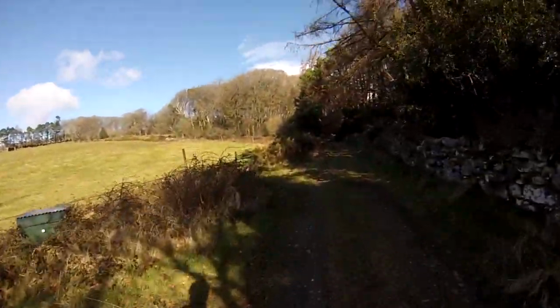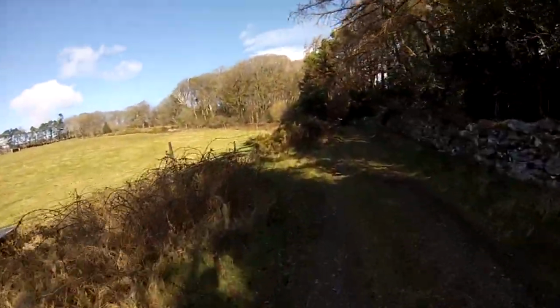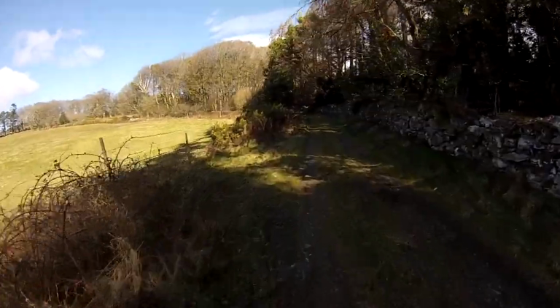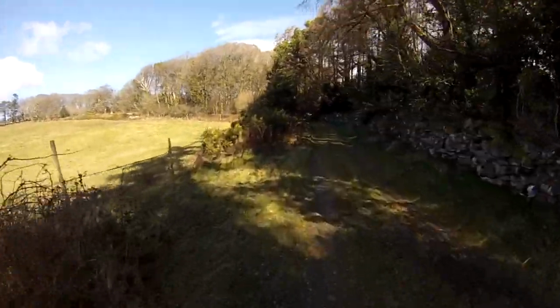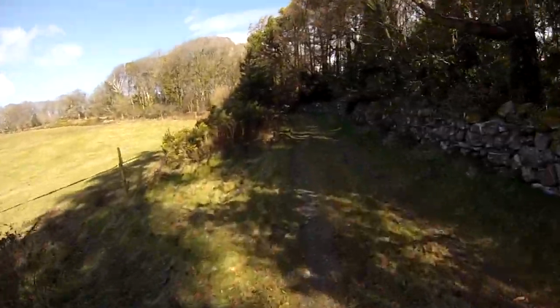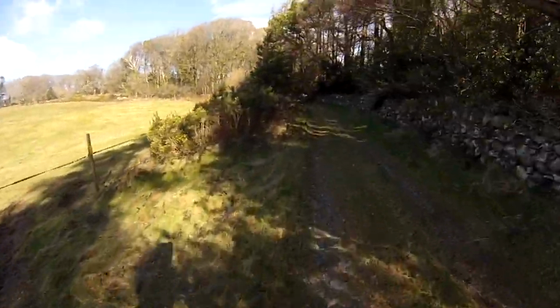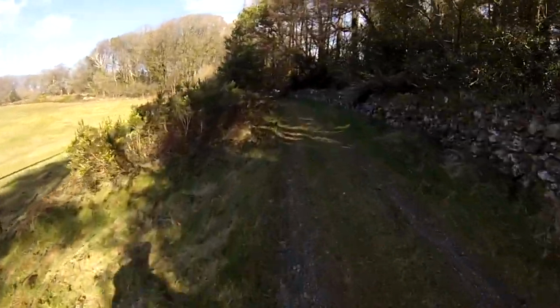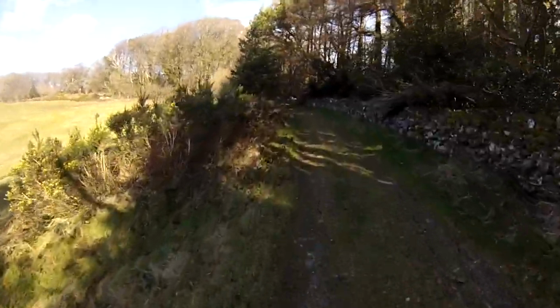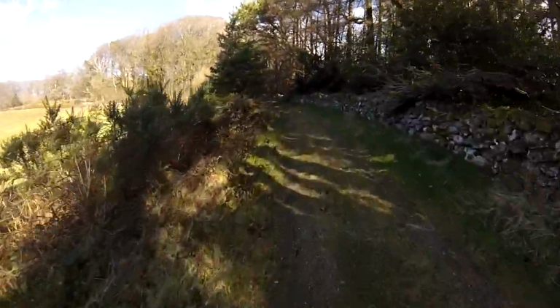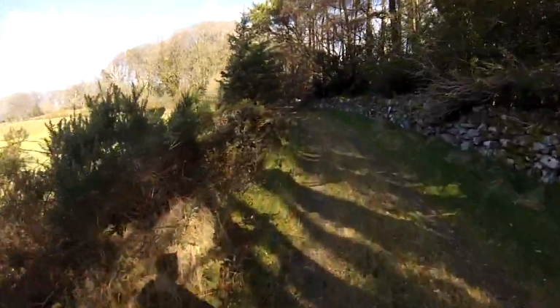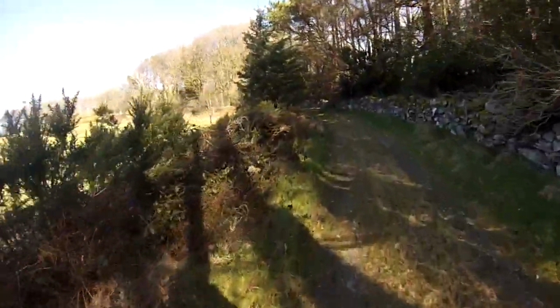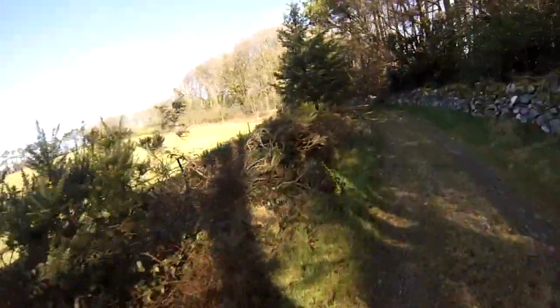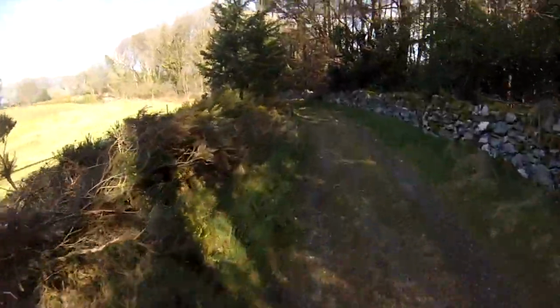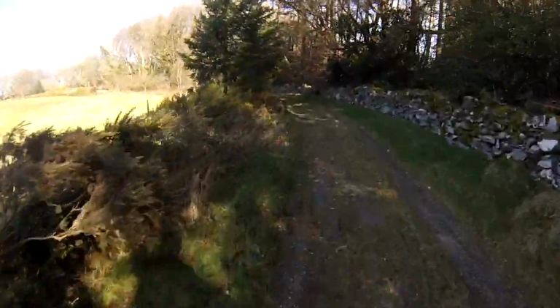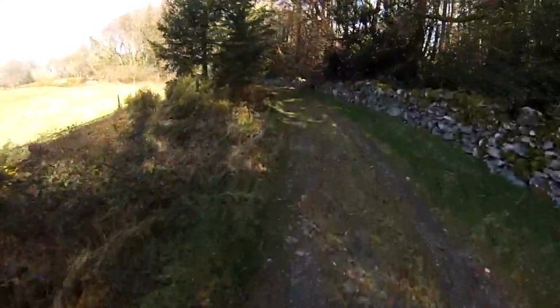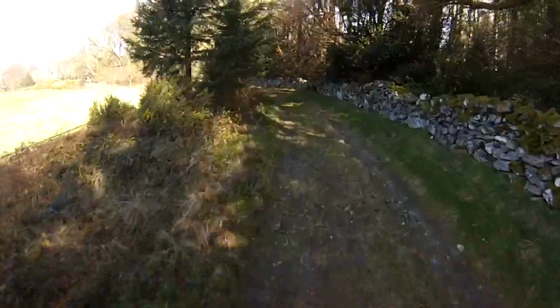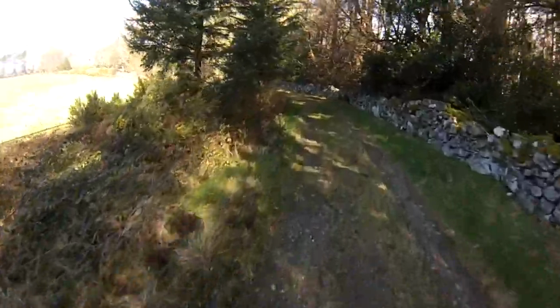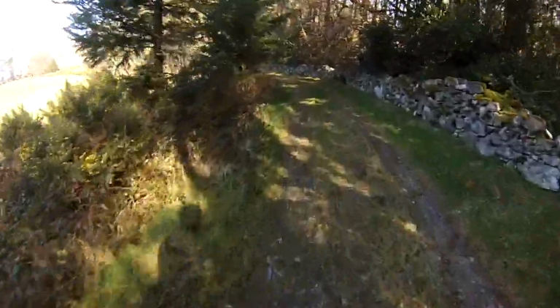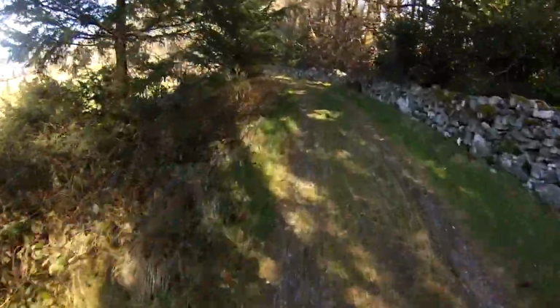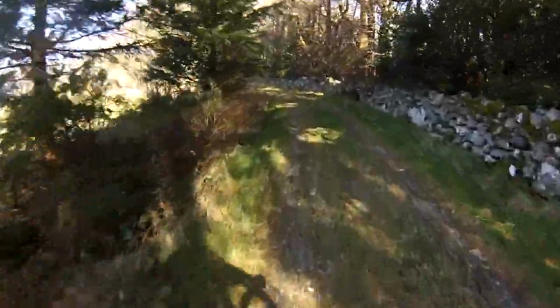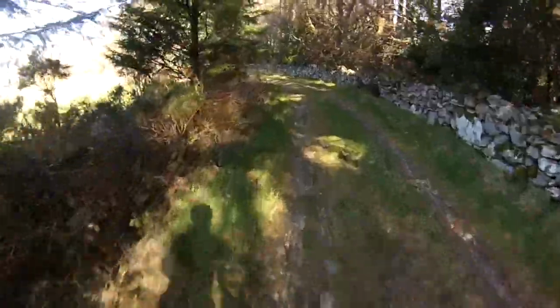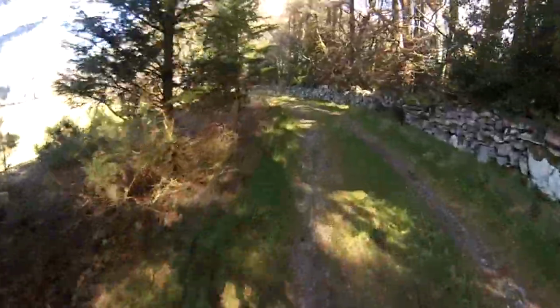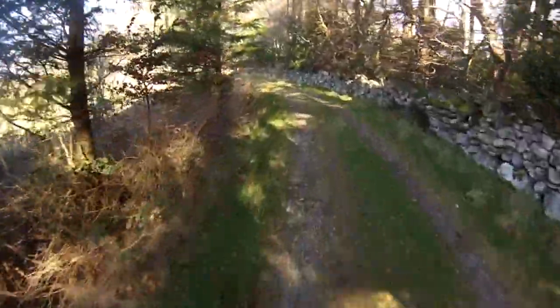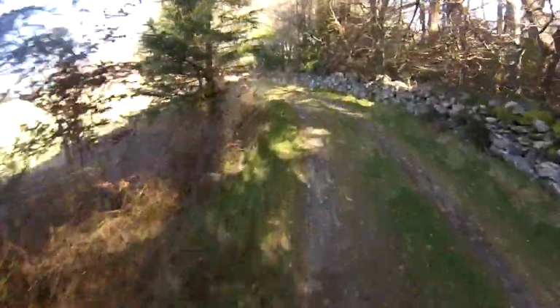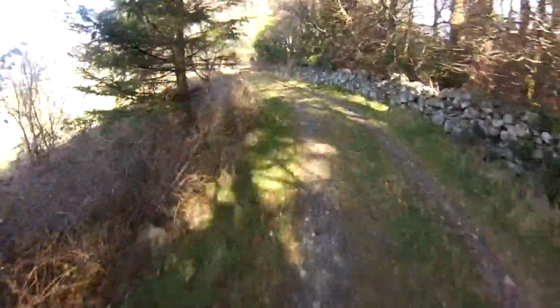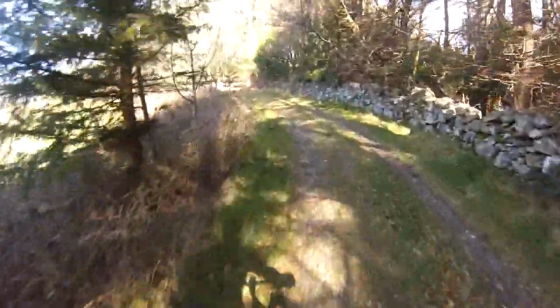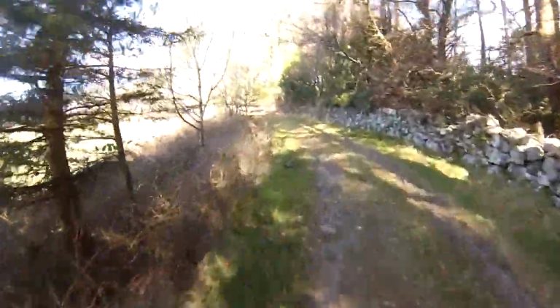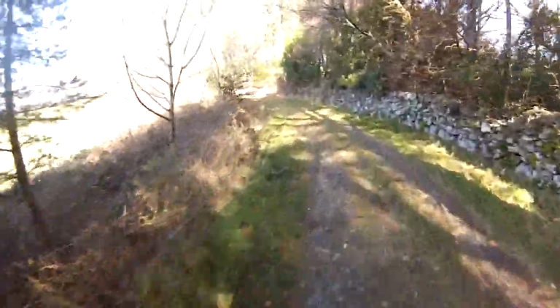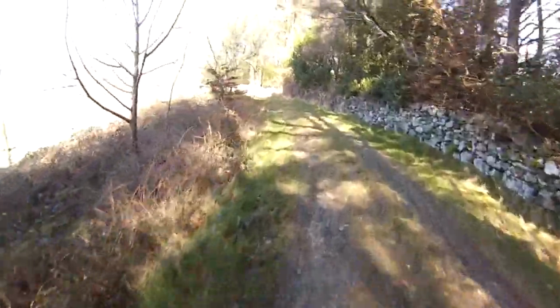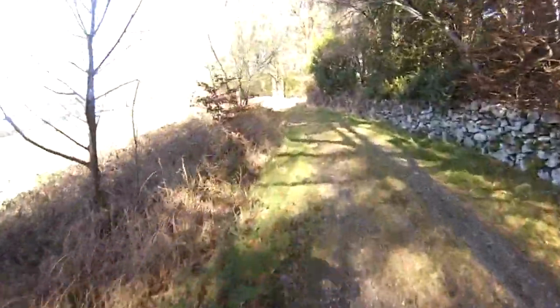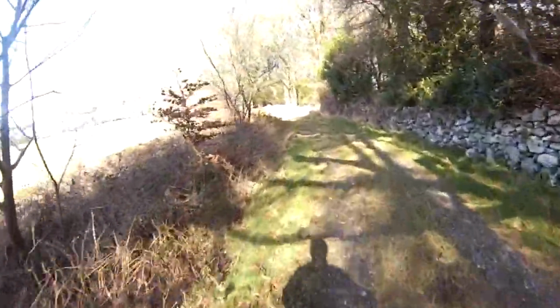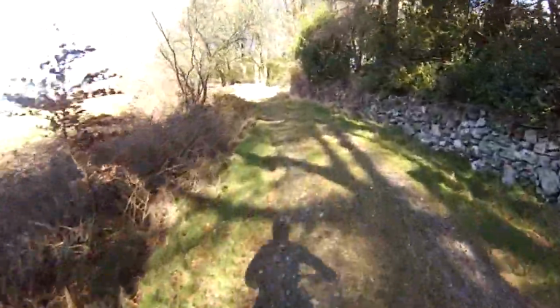A short sharp climb — or more like a sprint — into a technical singletrack section with some lovely berms on it. We'll get to it in a second.